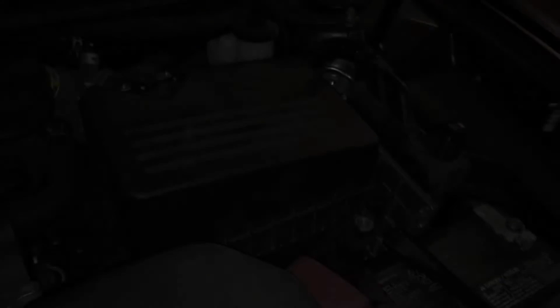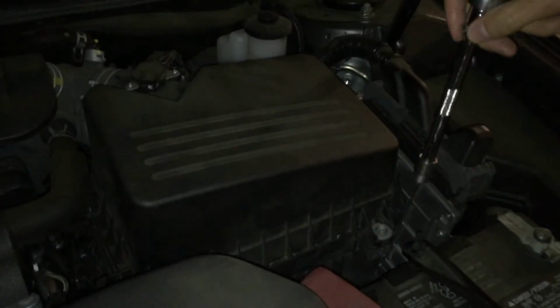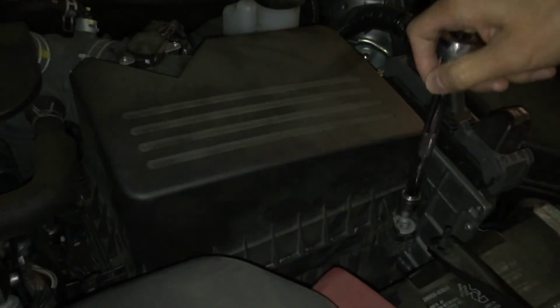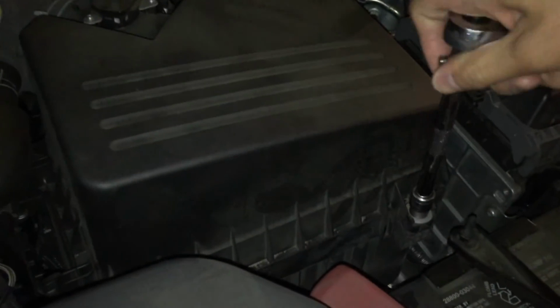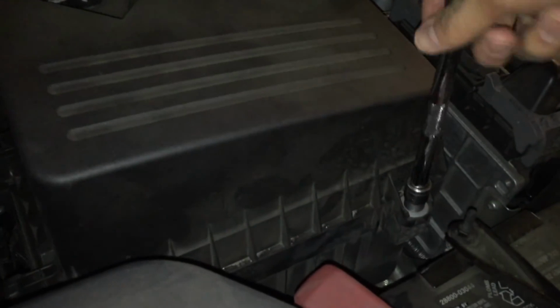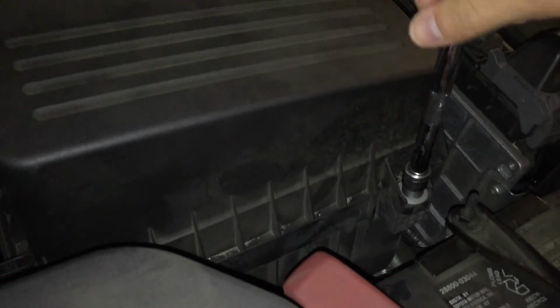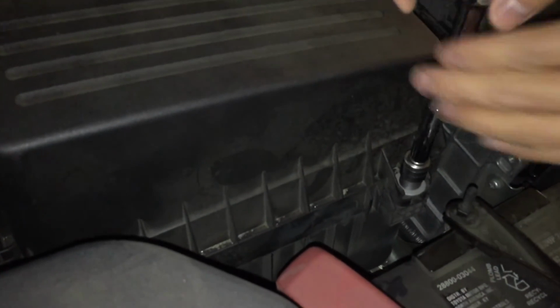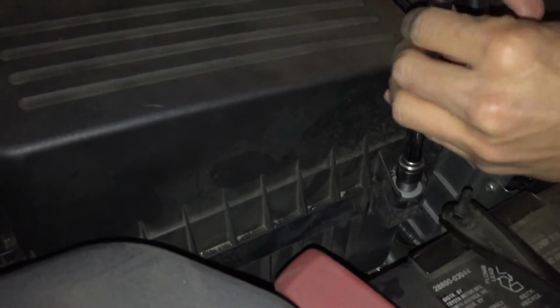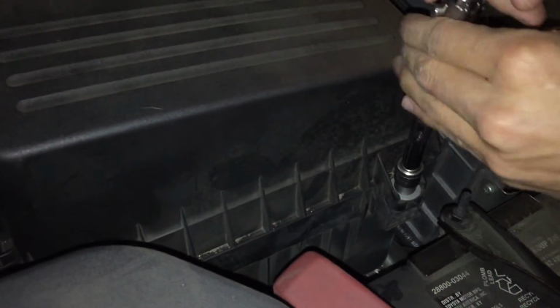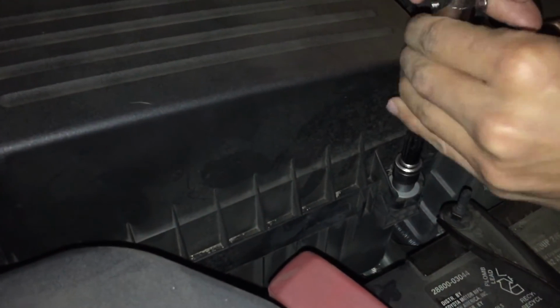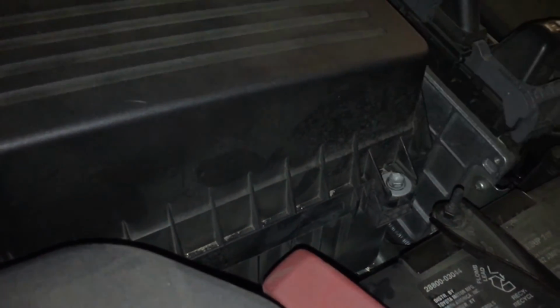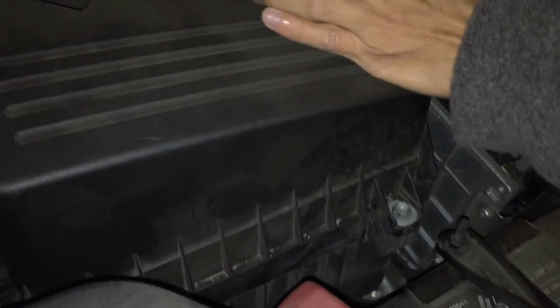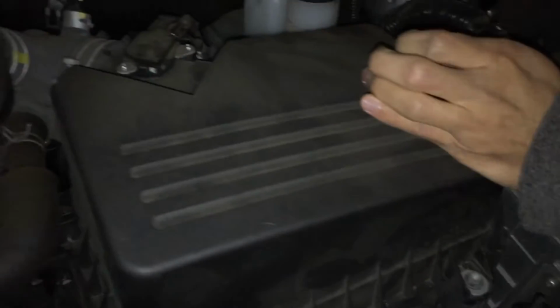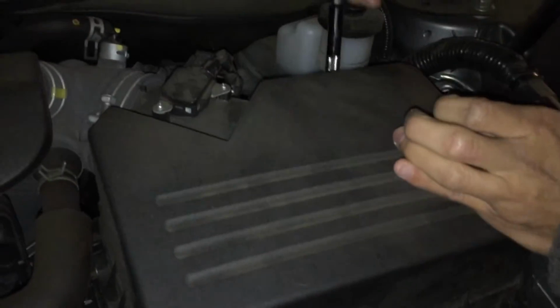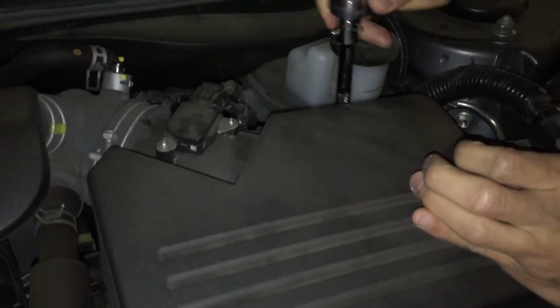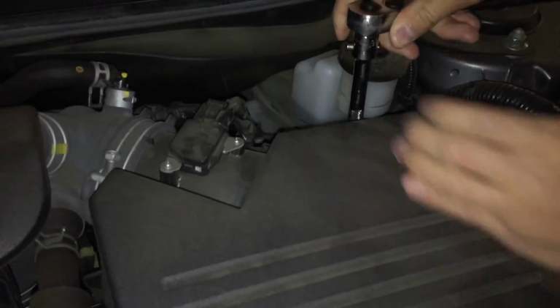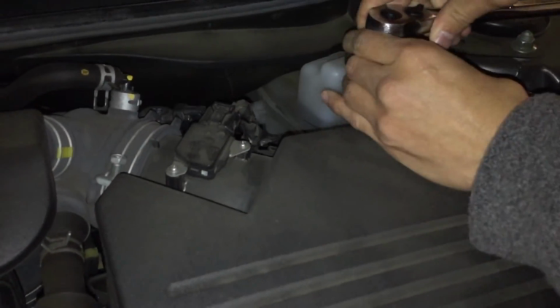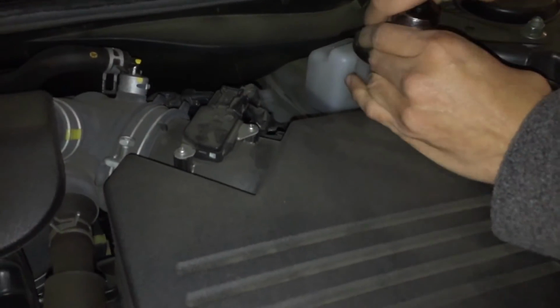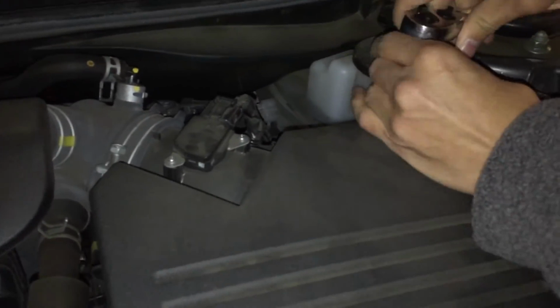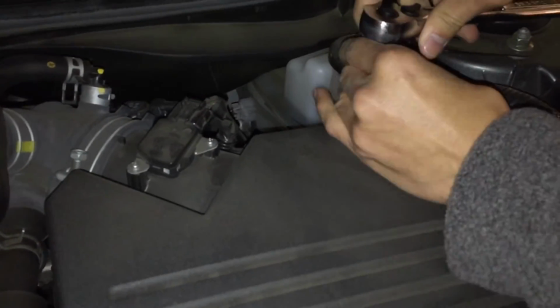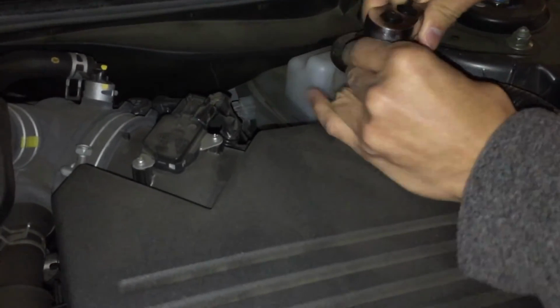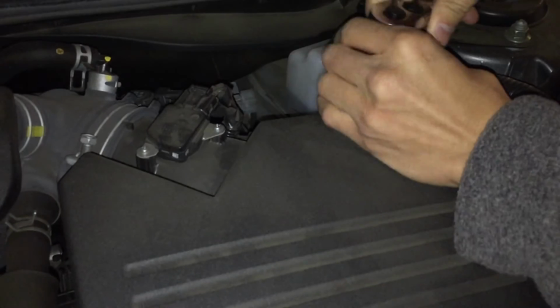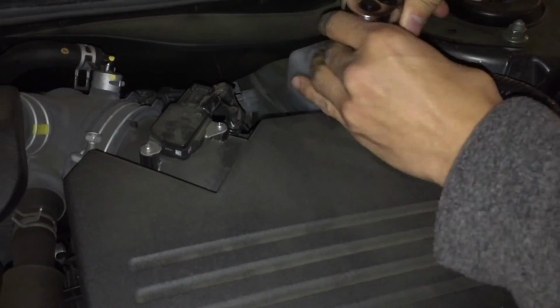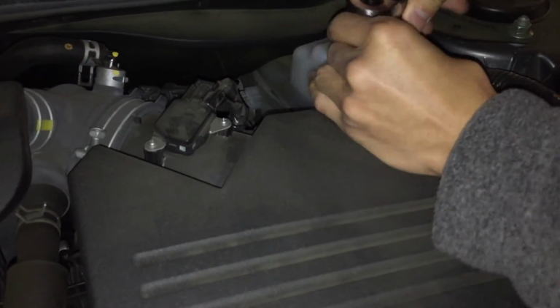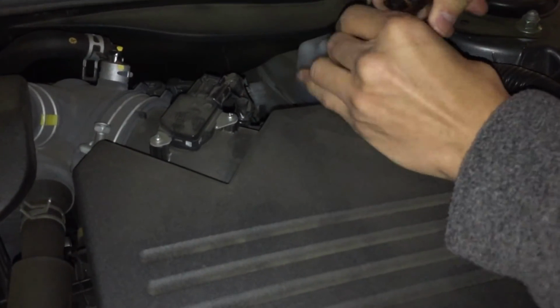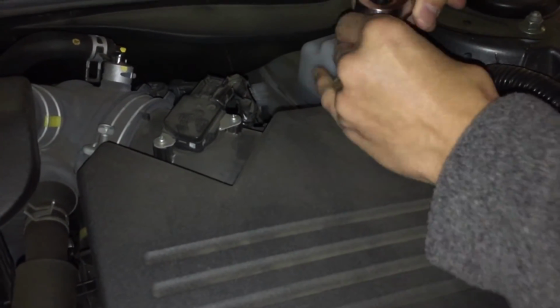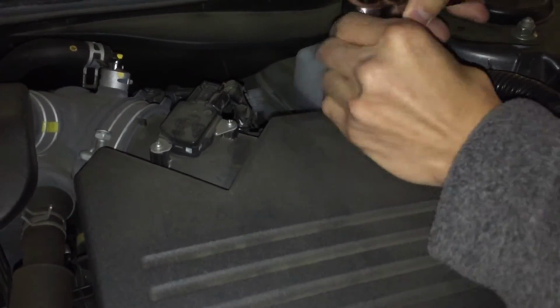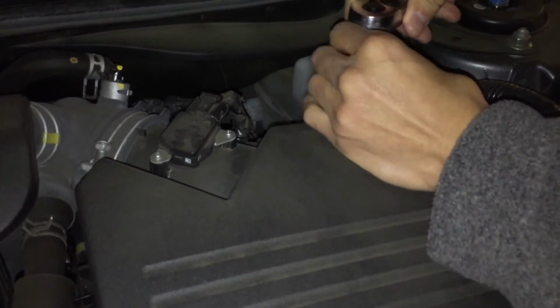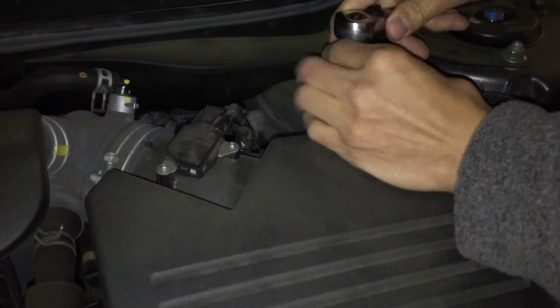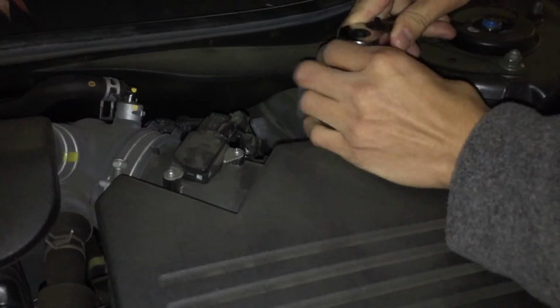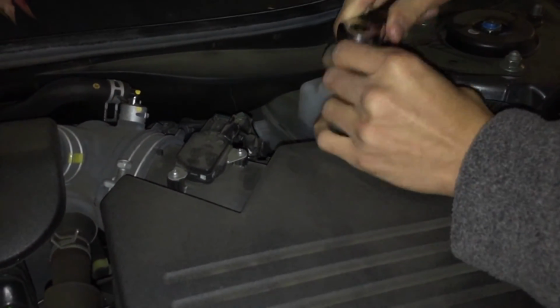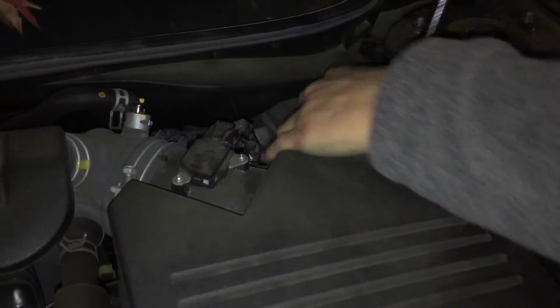Hey guys, so this time I'm going to show you how to install an air filter on a 2010 Toyota Camry. Pretty simple for the most part. So the first thing I'm going to do is there's two bolts that hold the box in place, so take both of those off, and then you can basically remove the top part of the cover.